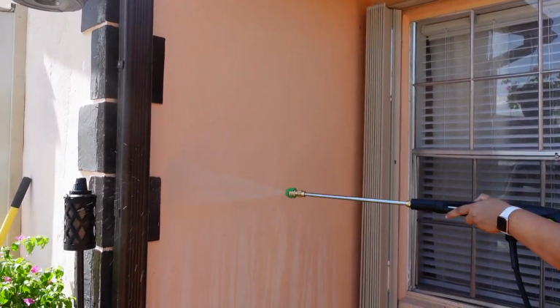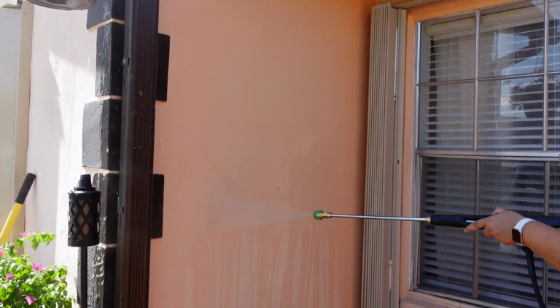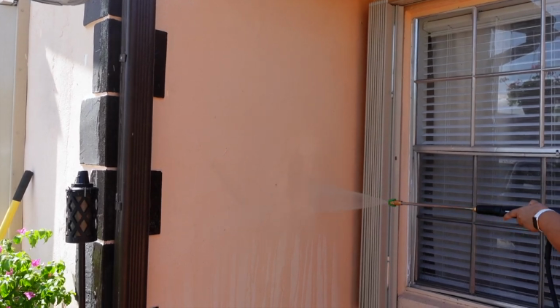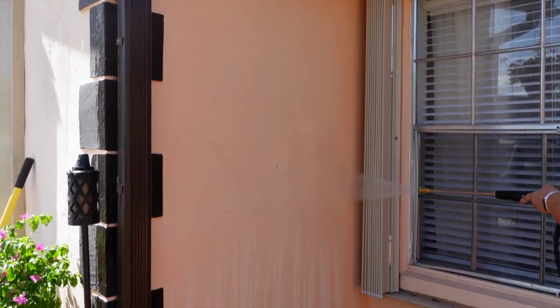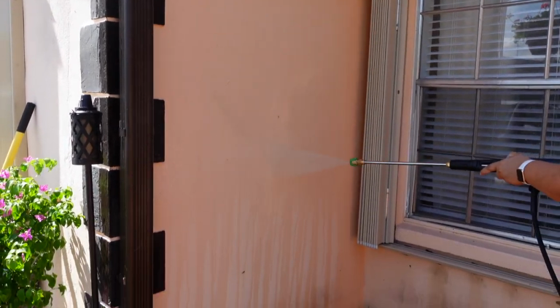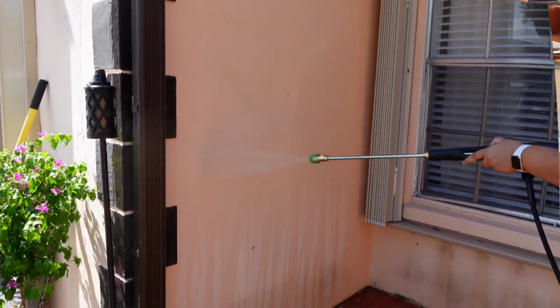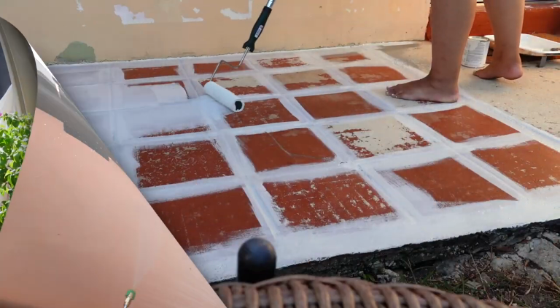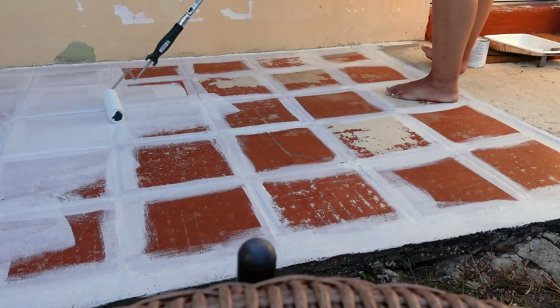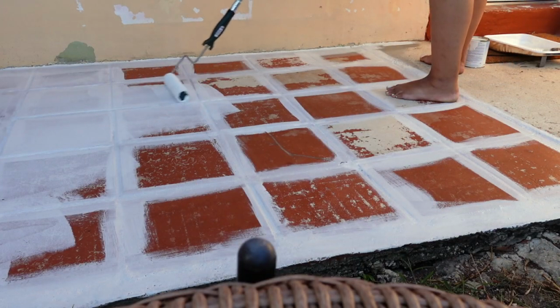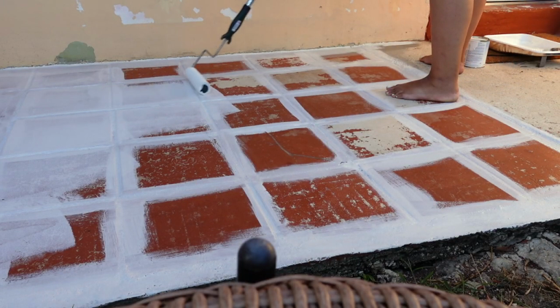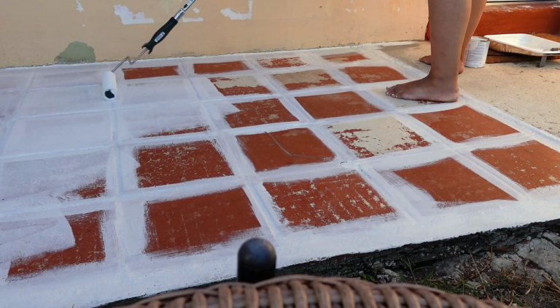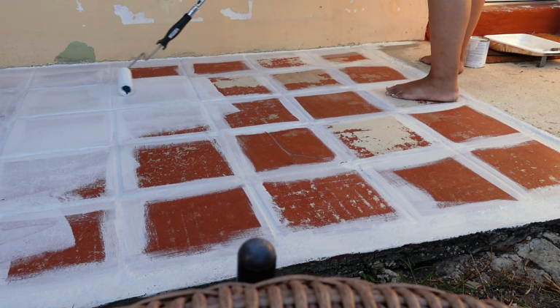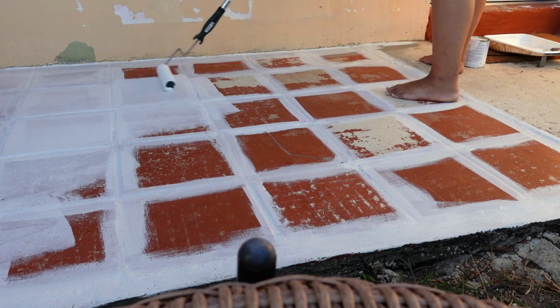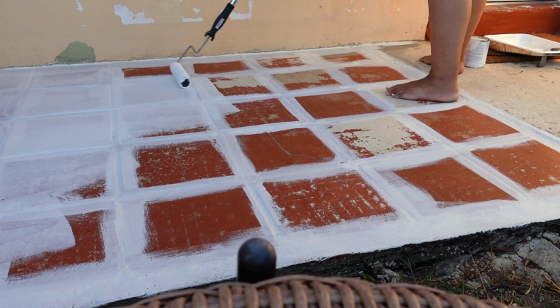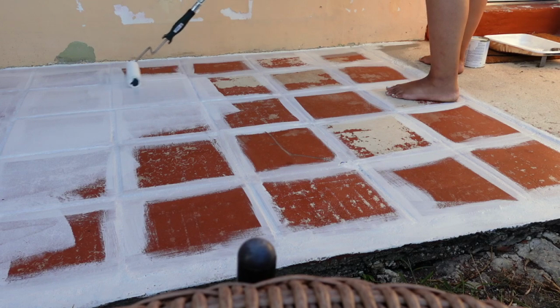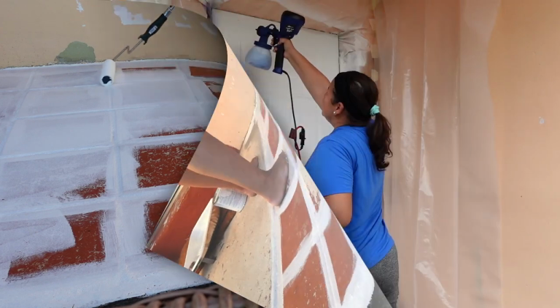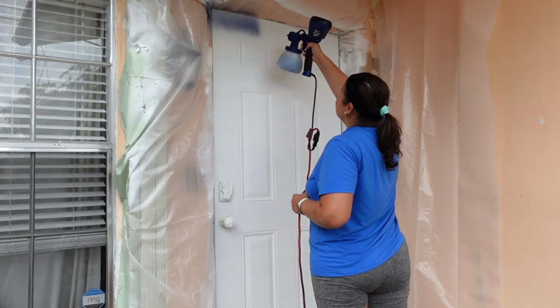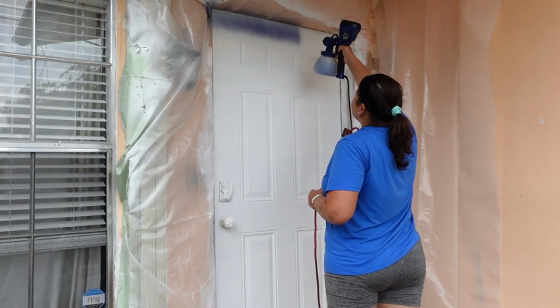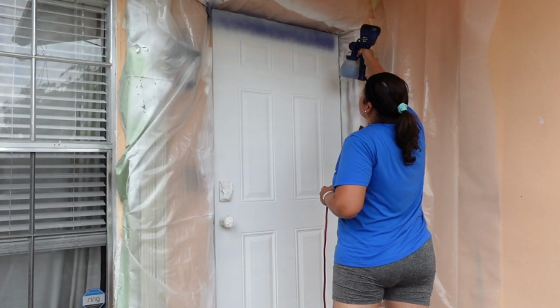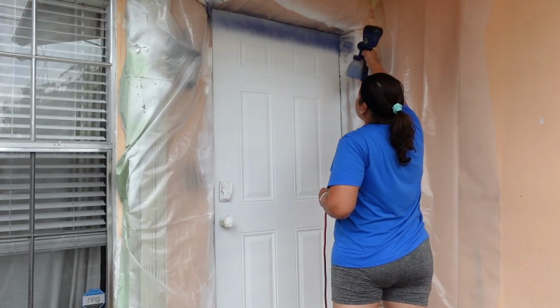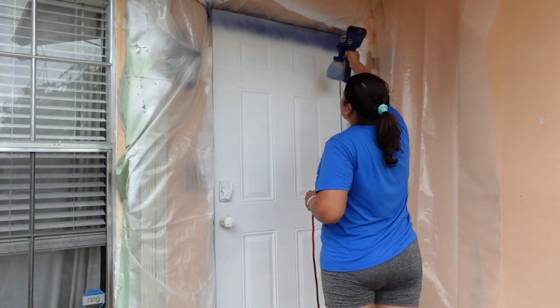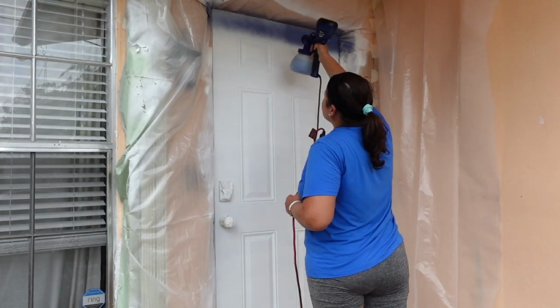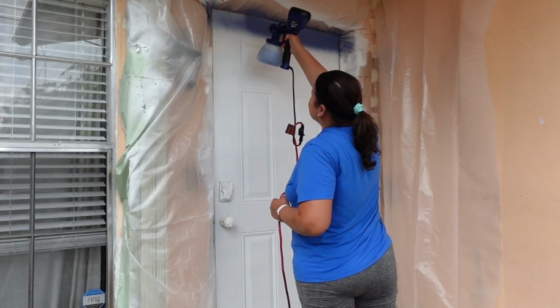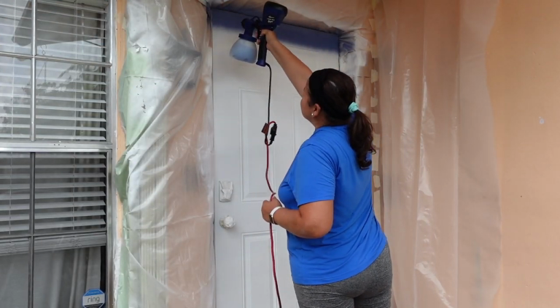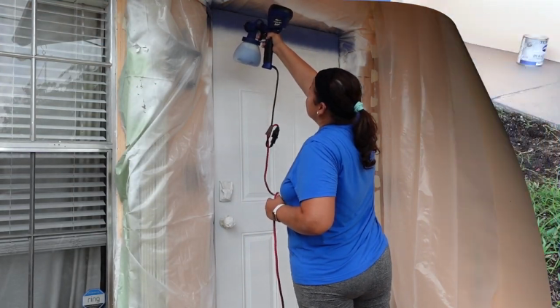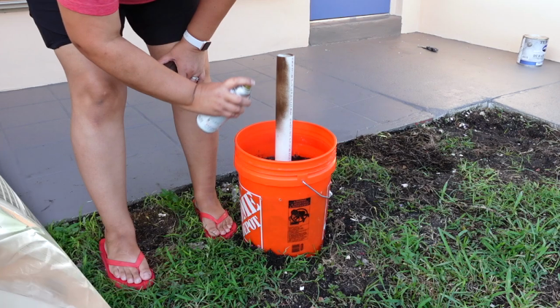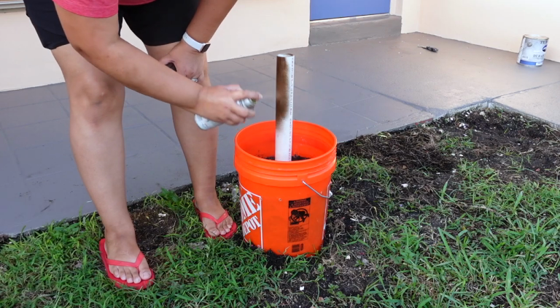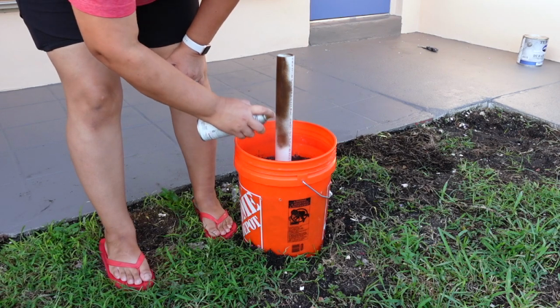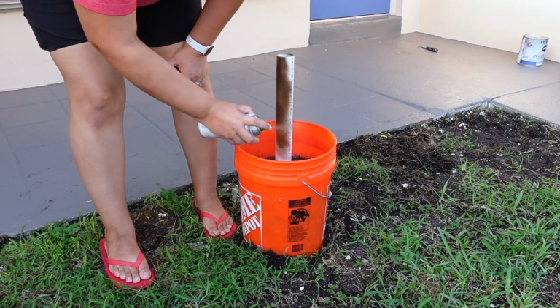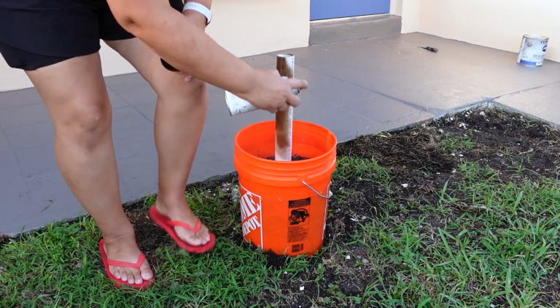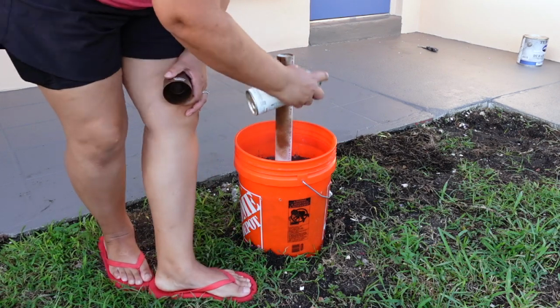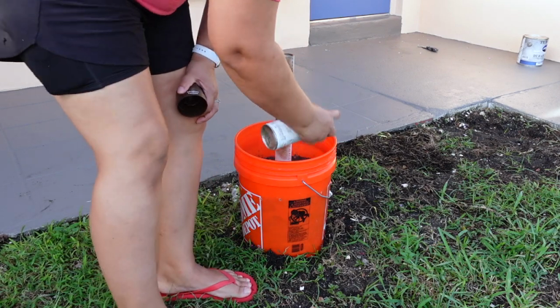Hey friends, it's Natalia and welcome back to She Makes 31. I'm so excited to share today's video with you. It's an ultimate front porch makeover. Watch as this porch gets transformed with simple steps and touches that make a dramatic difference.